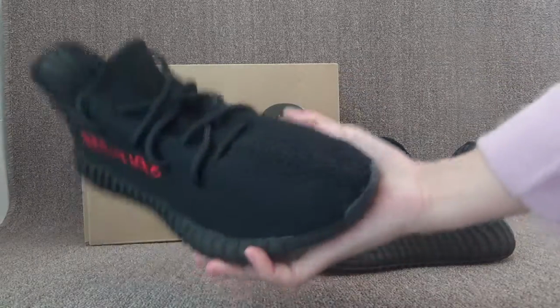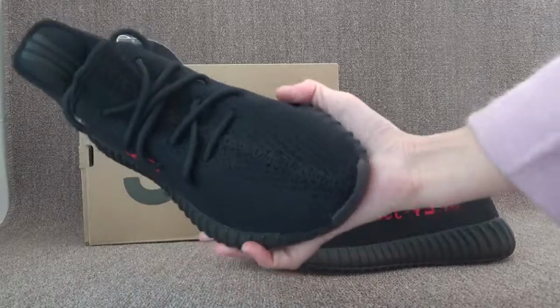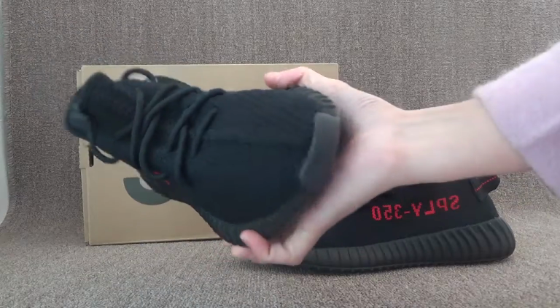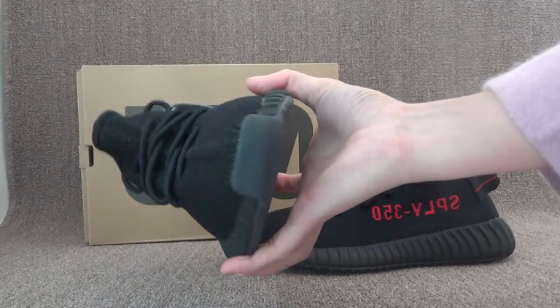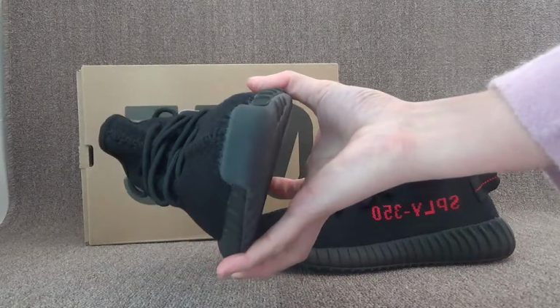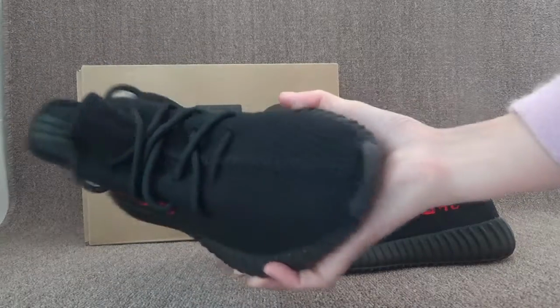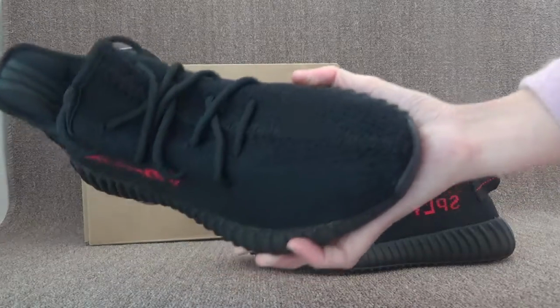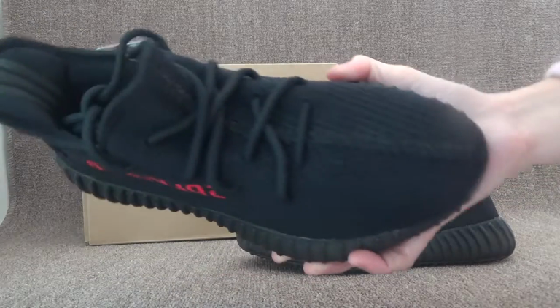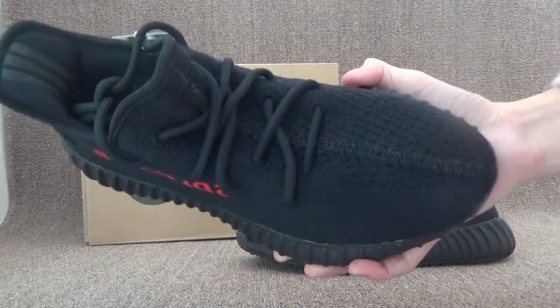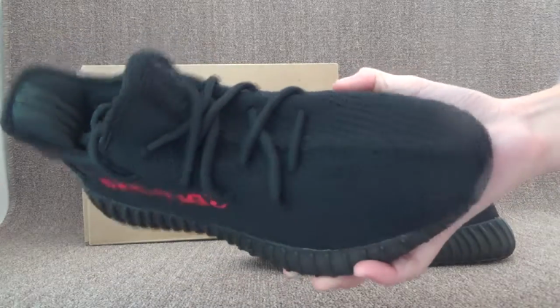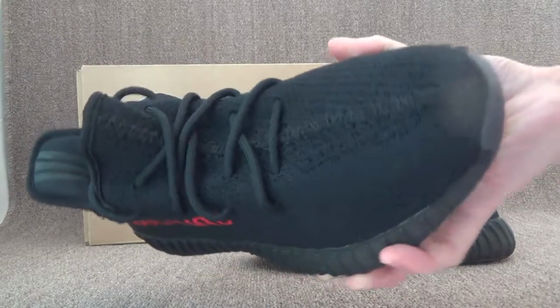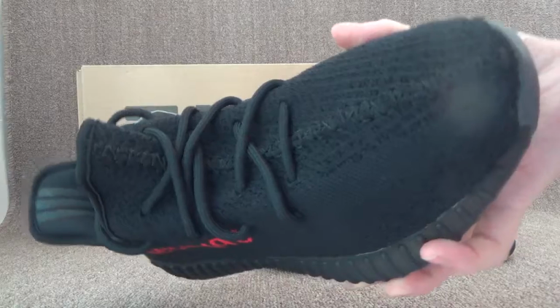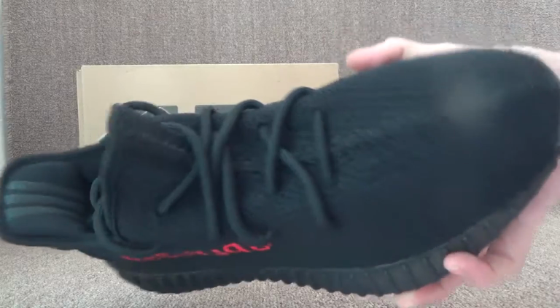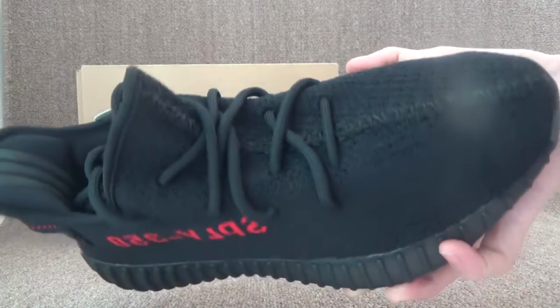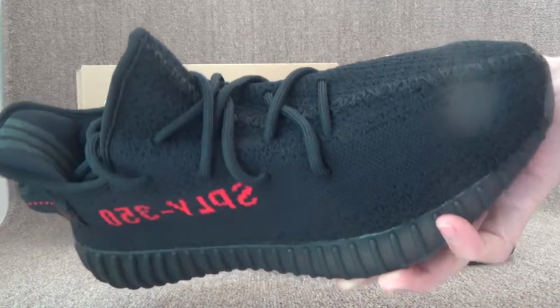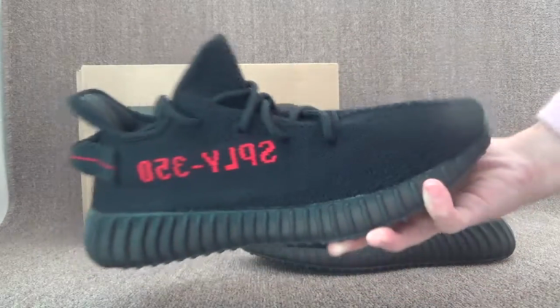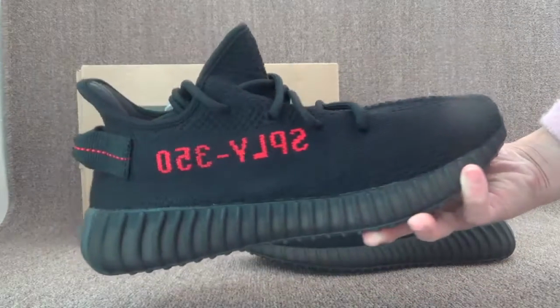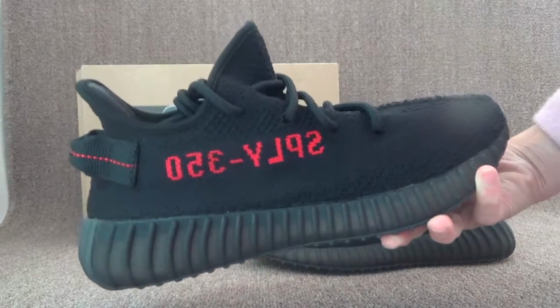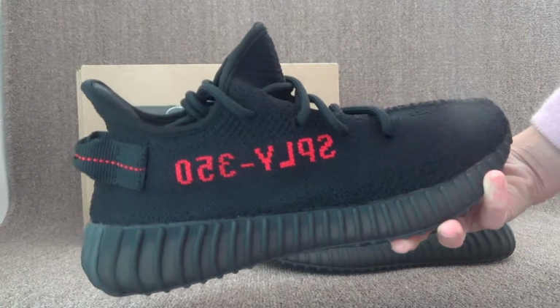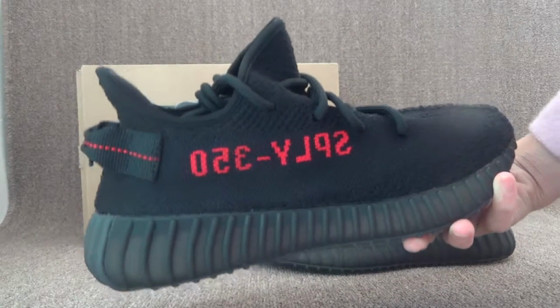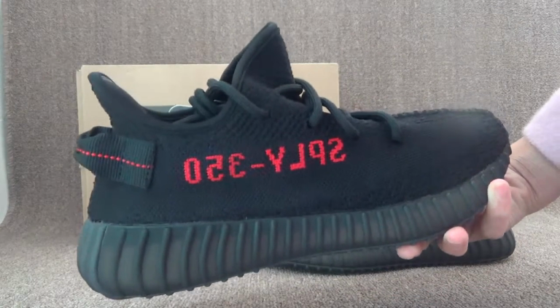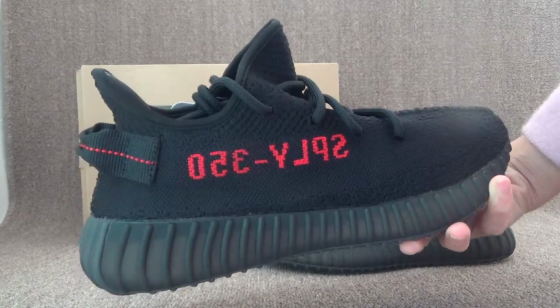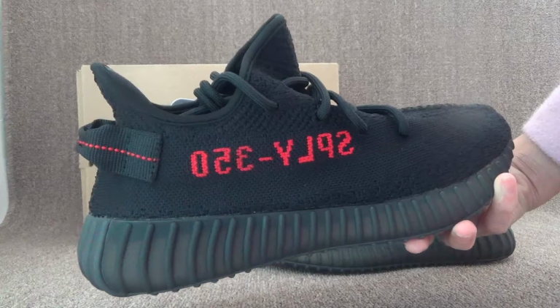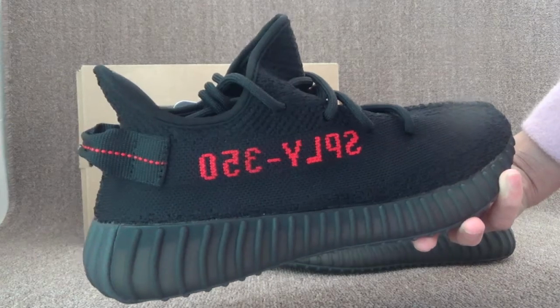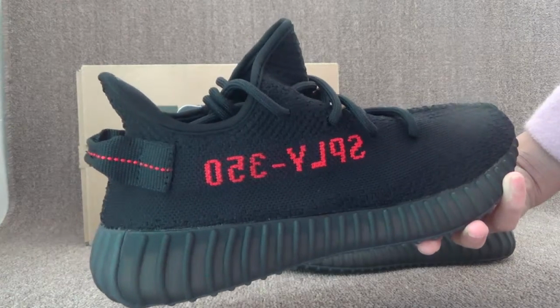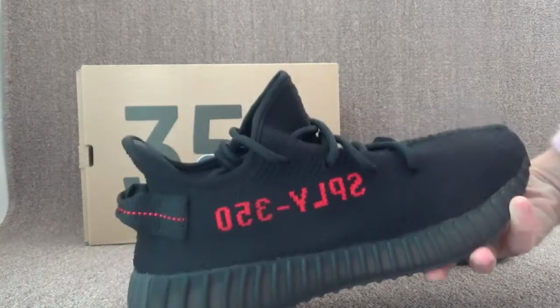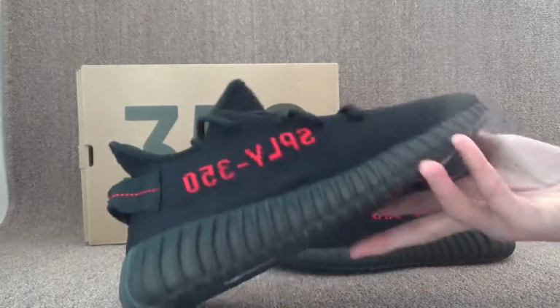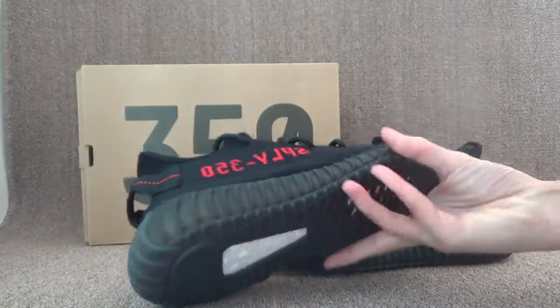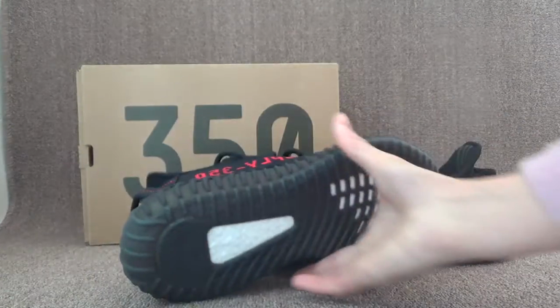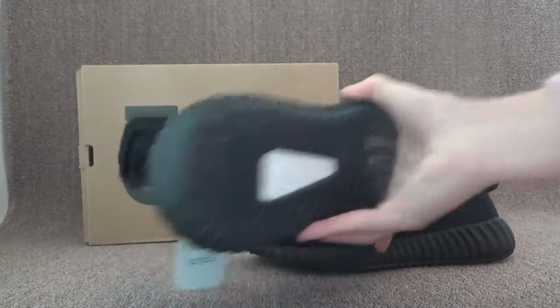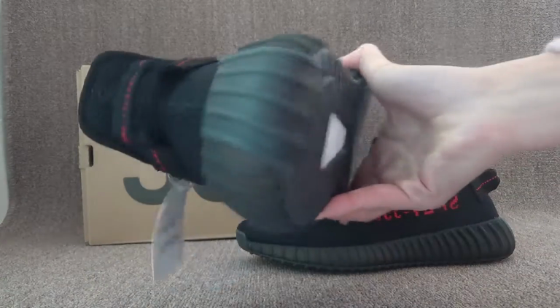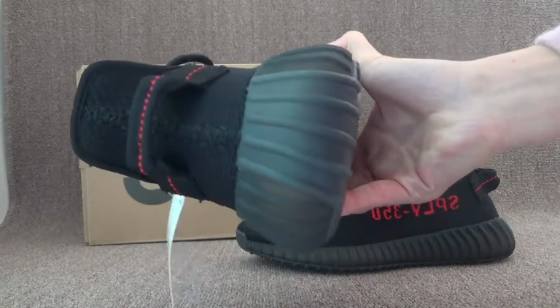Here you can check the toebox and the front. Also, the shoe's side — you can see the word on it.